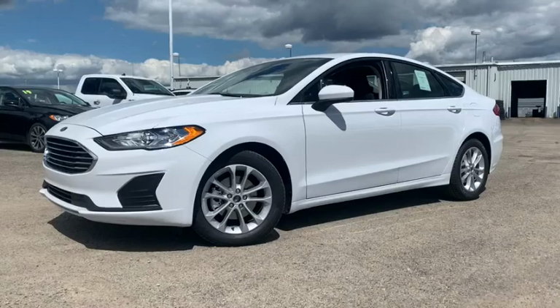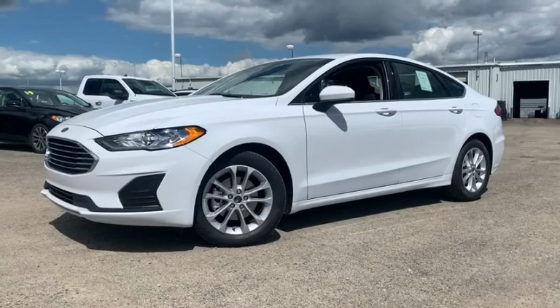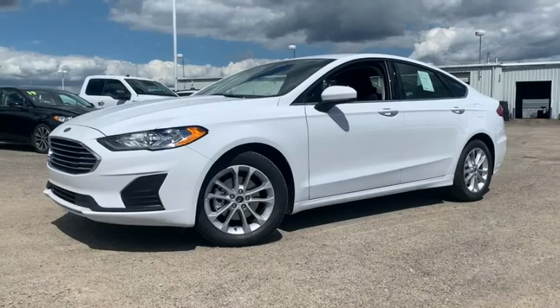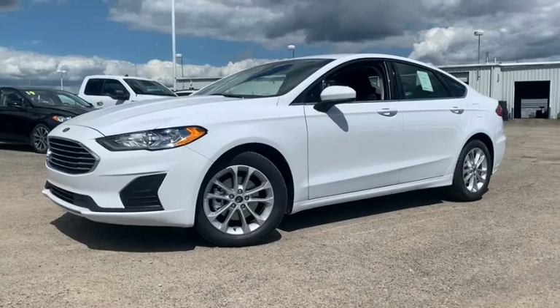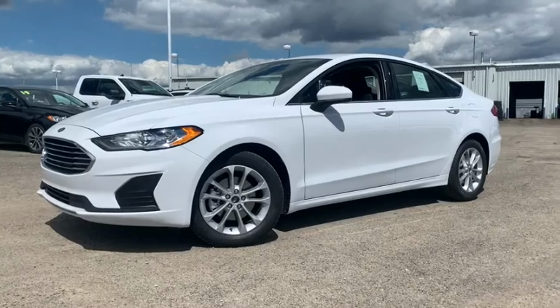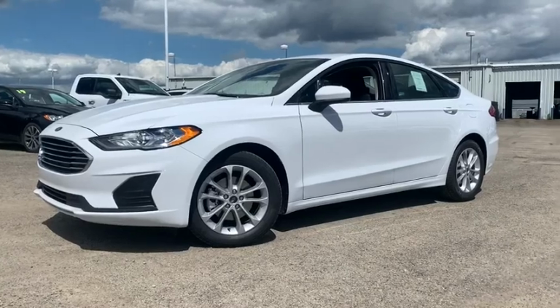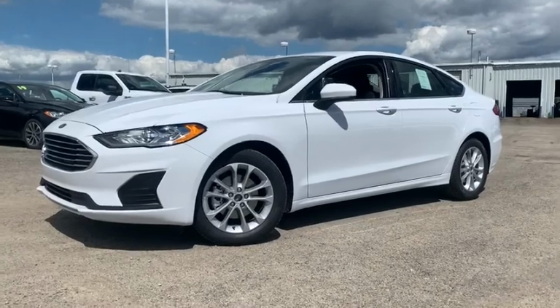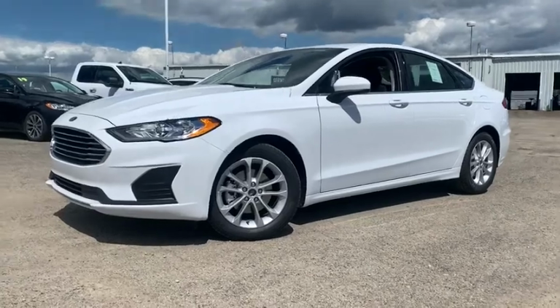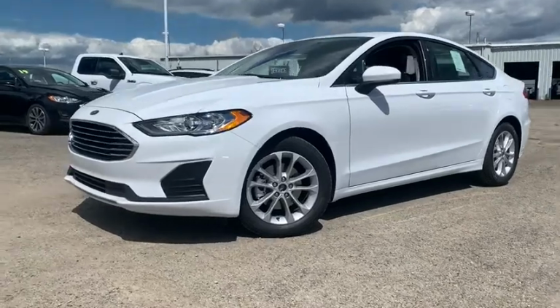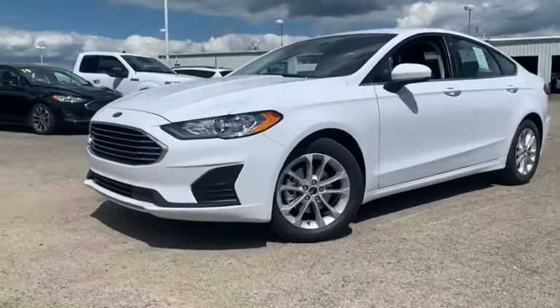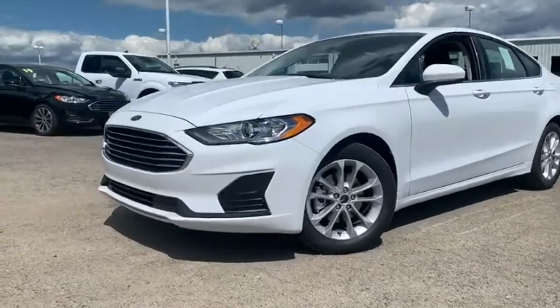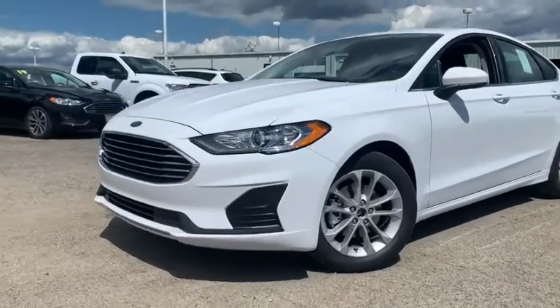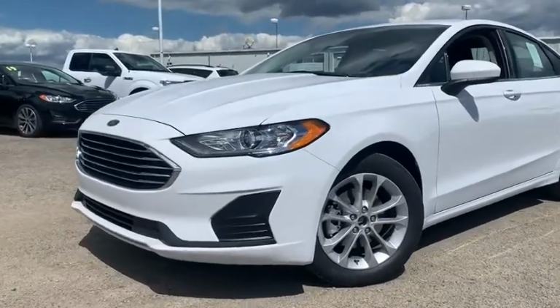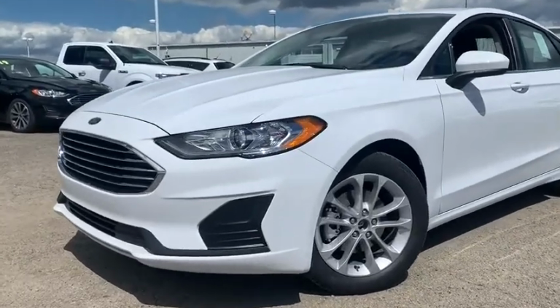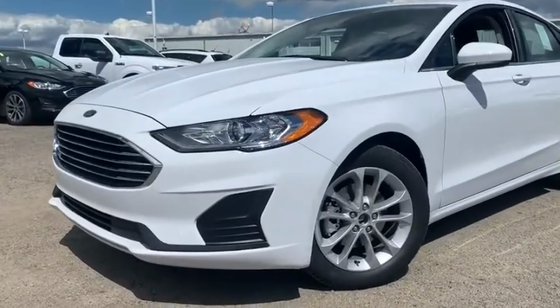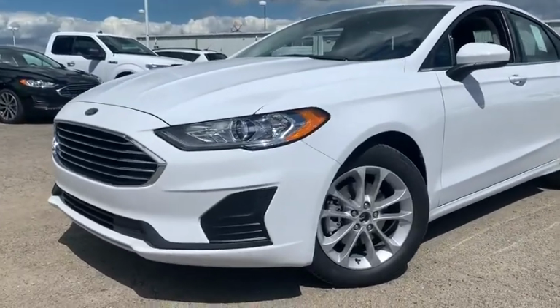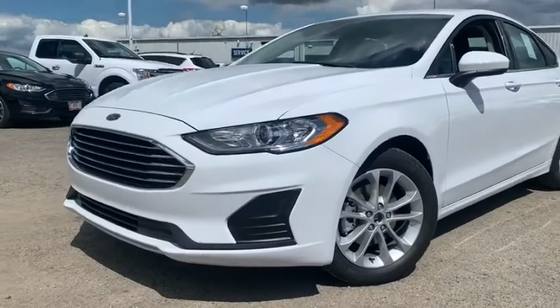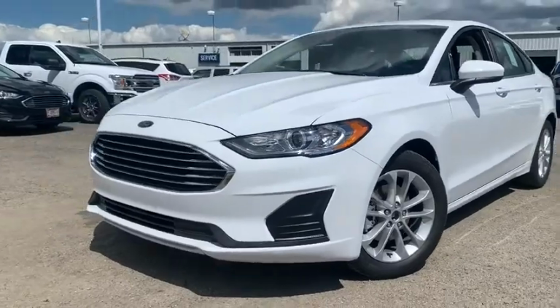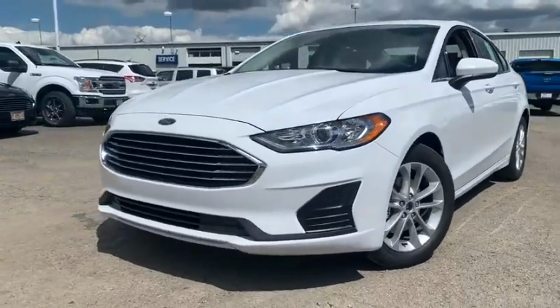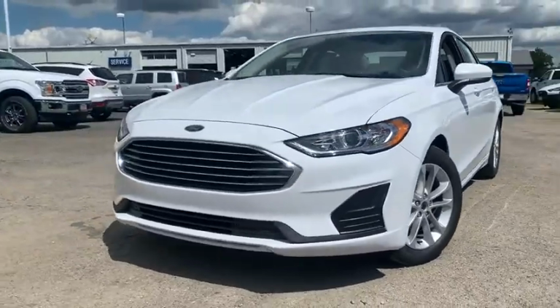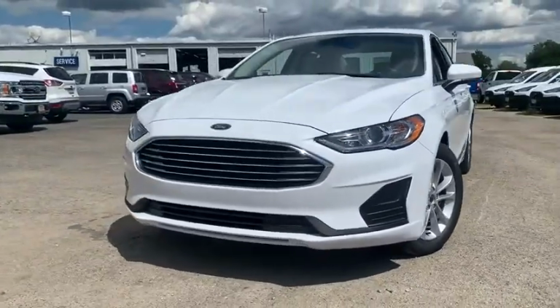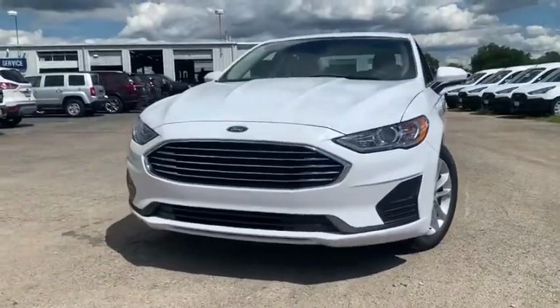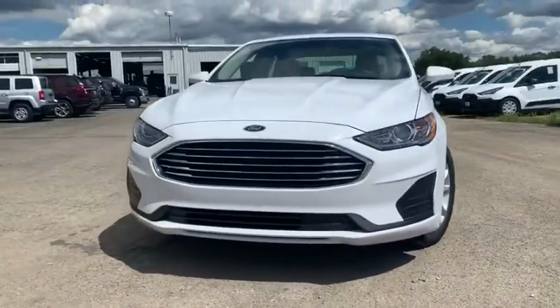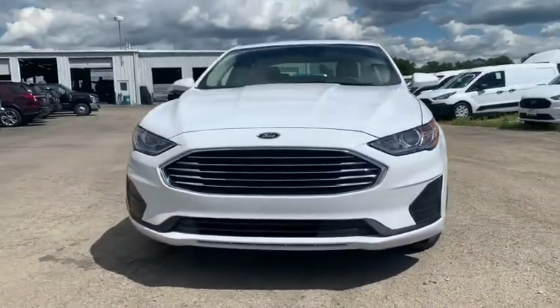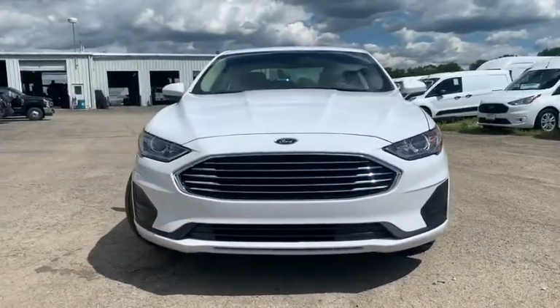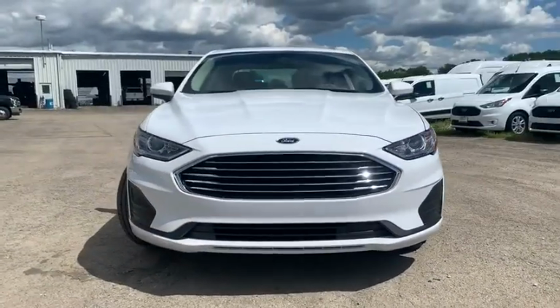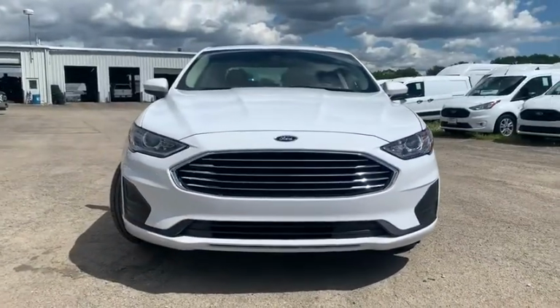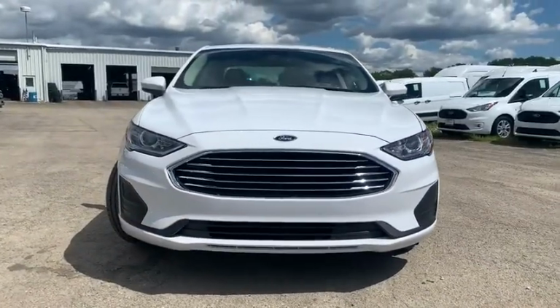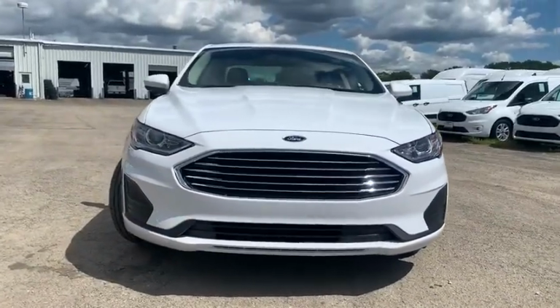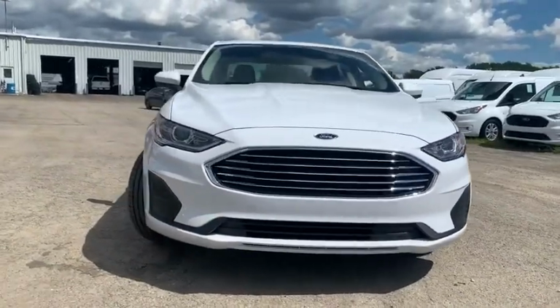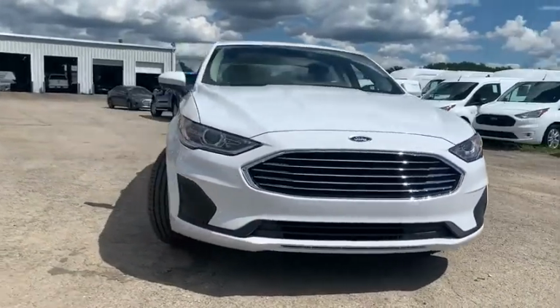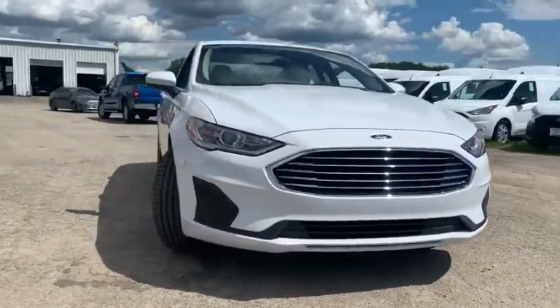Take a ride in the 2020 Ford Fusion. You can have both impressive power and great economy in a Fusion. Here are some of this vehicle's great options.